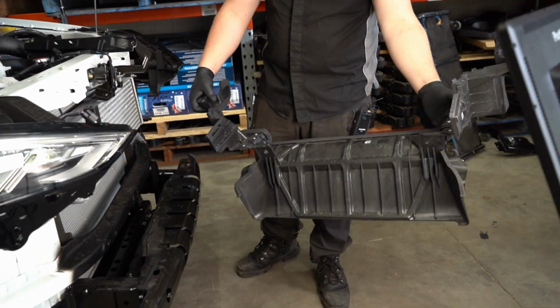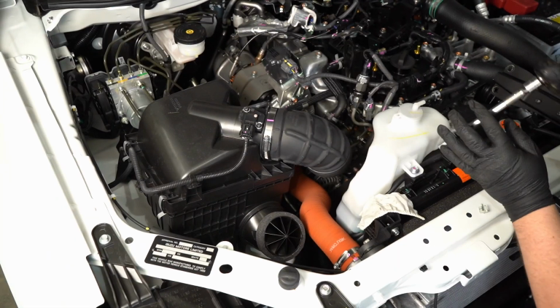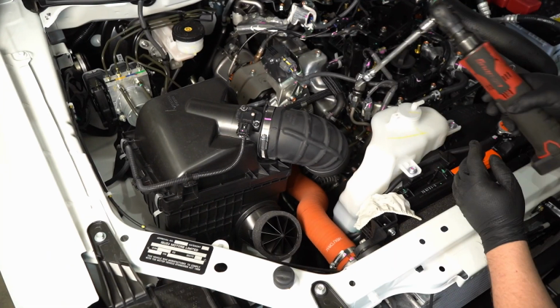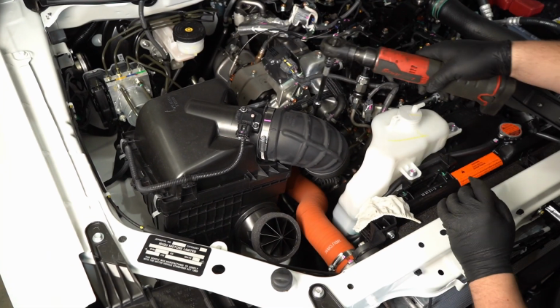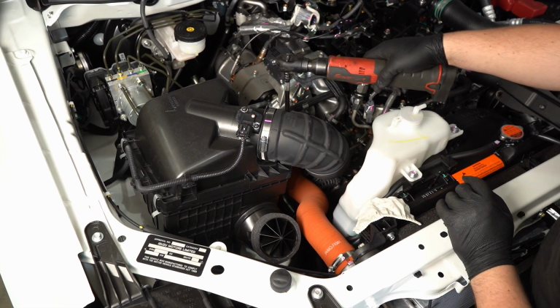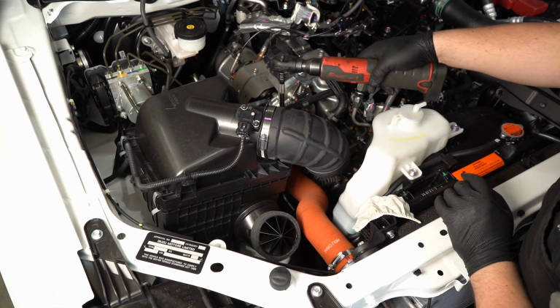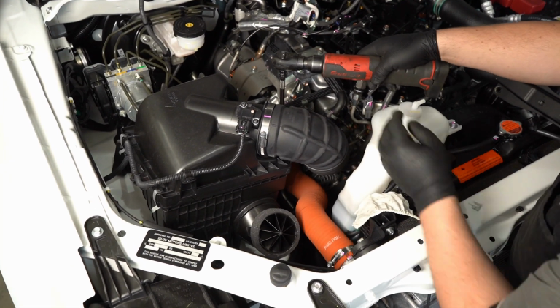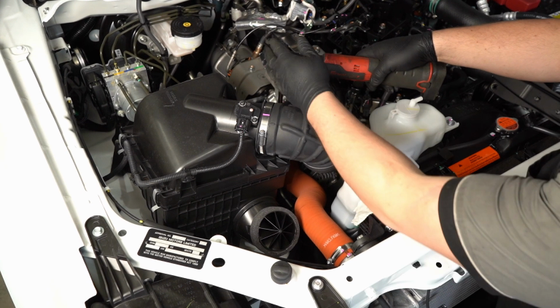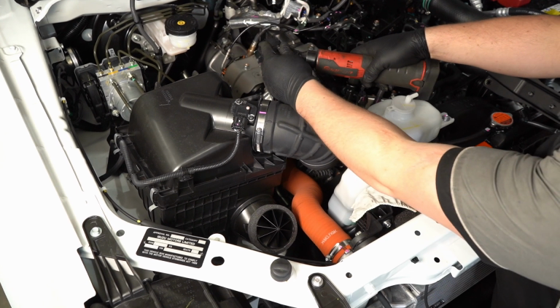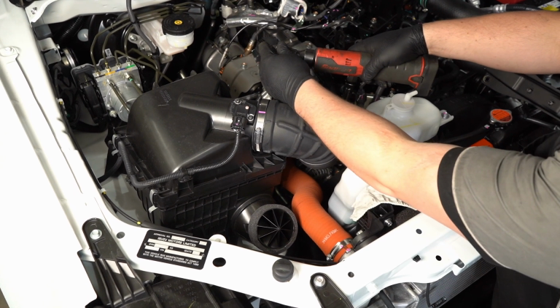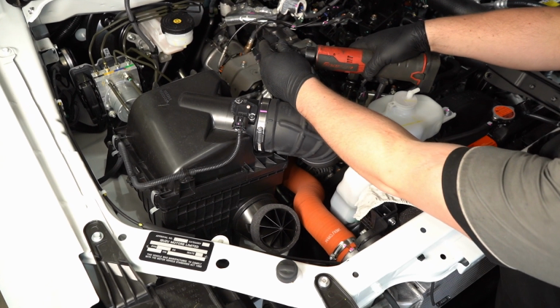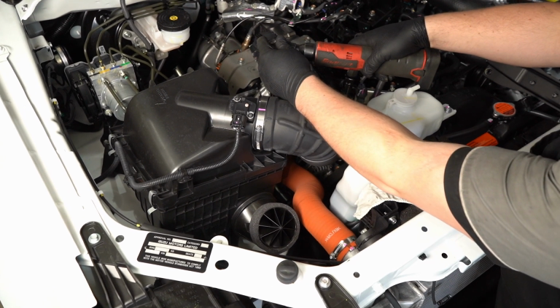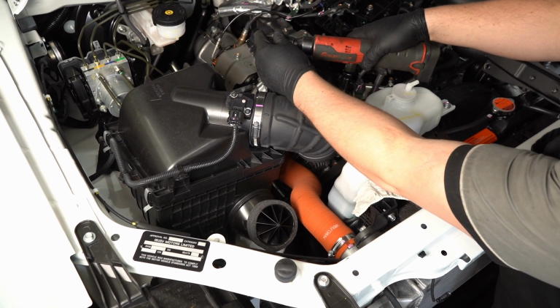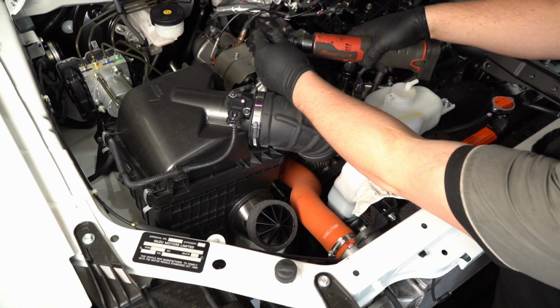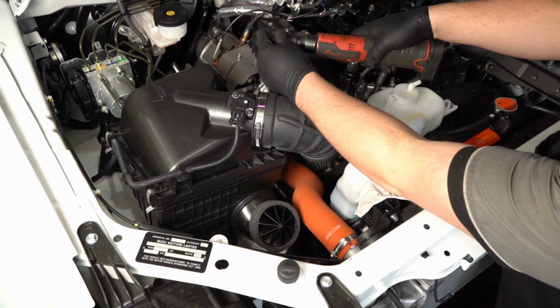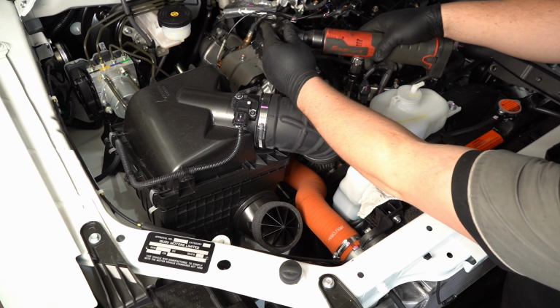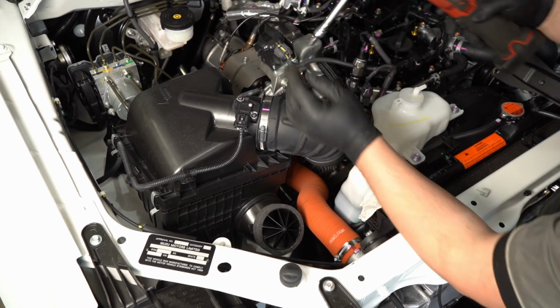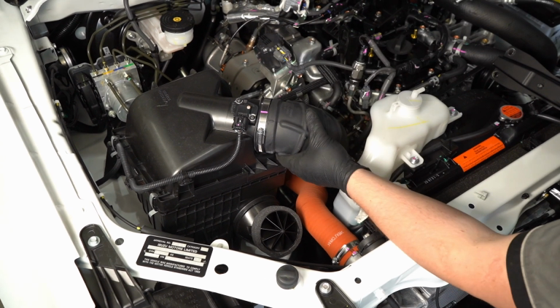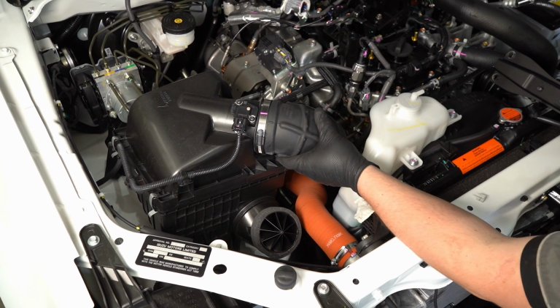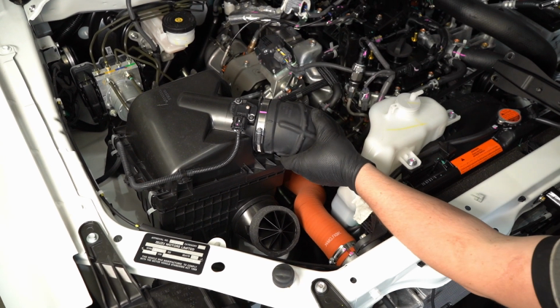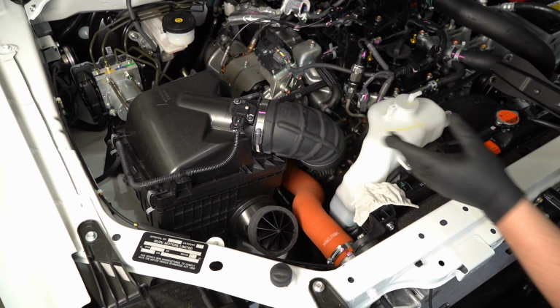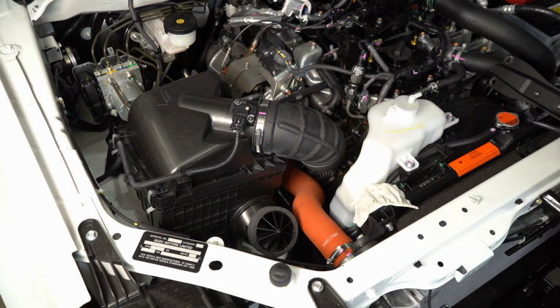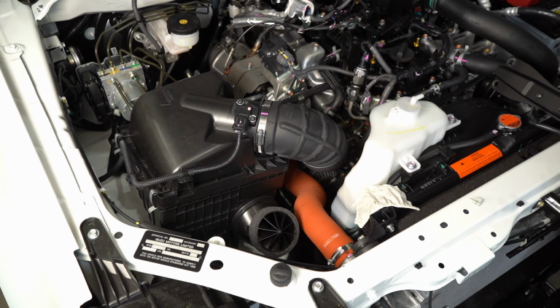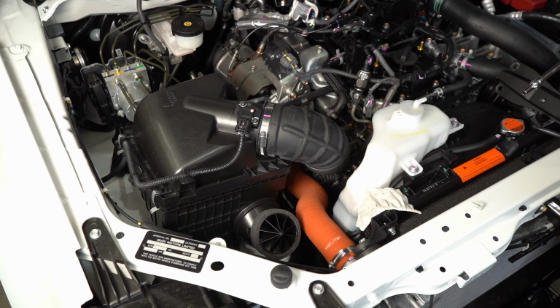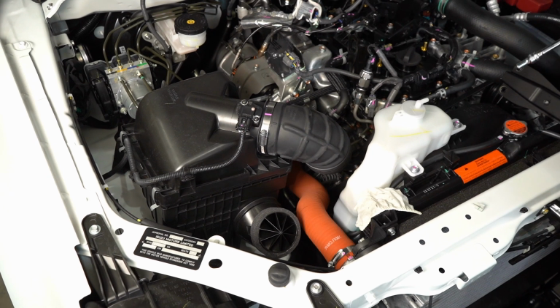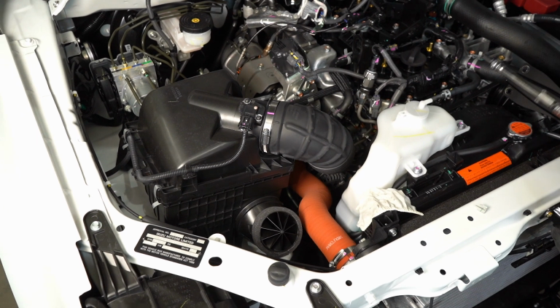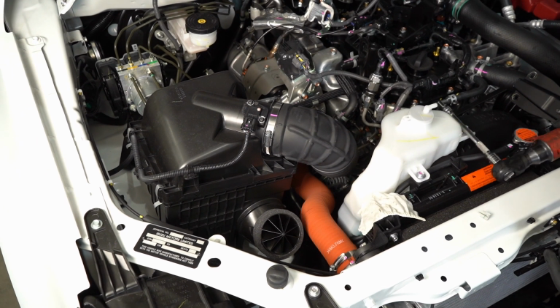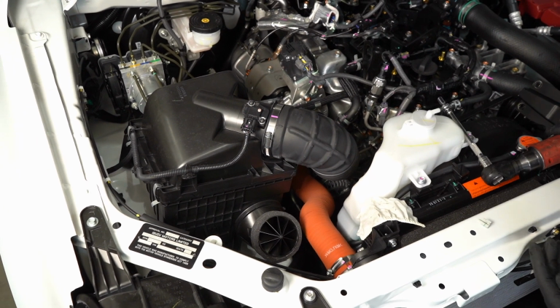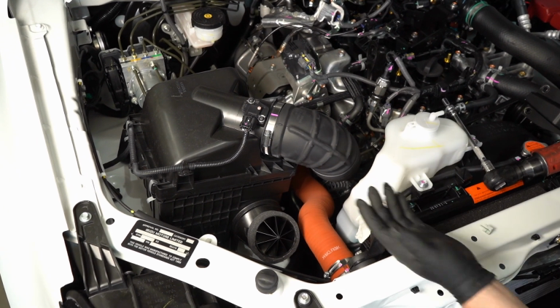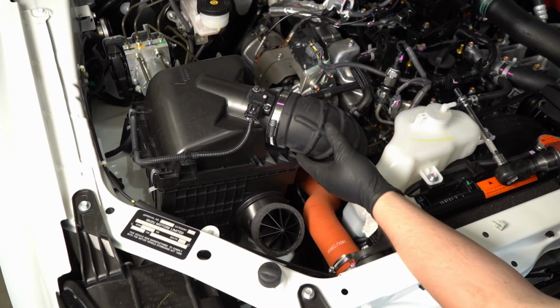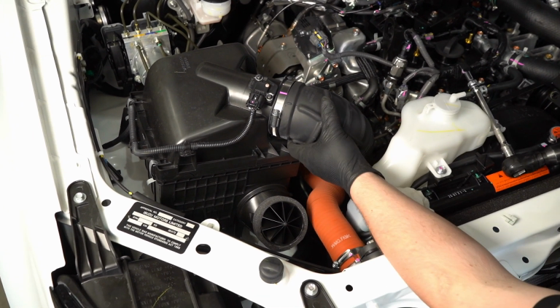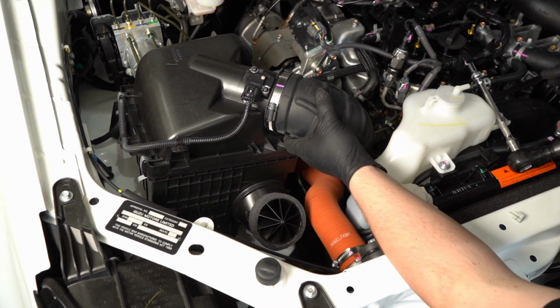For this step, we are removing the factory airbox hose to the turbo. You don't need to do this, but it allows us to get a better access point to the intercooler.